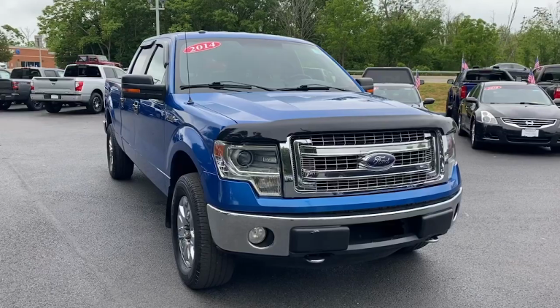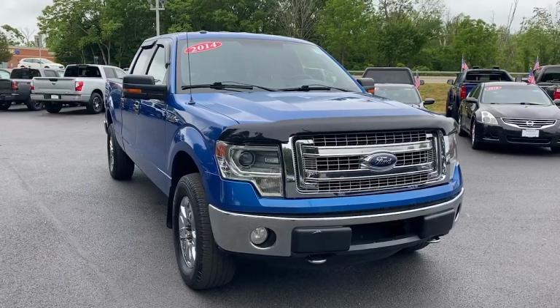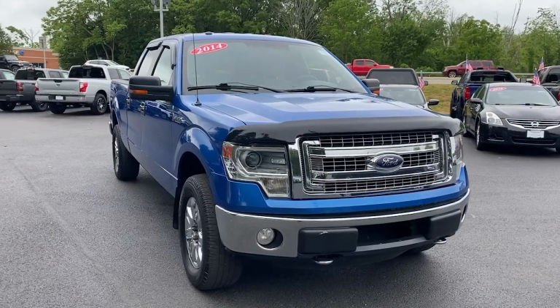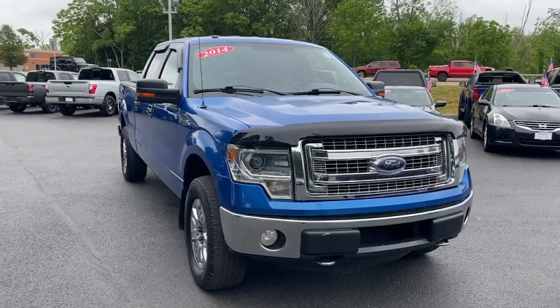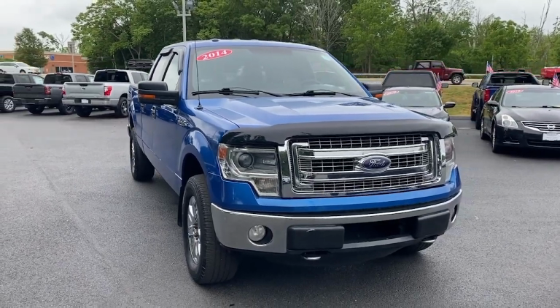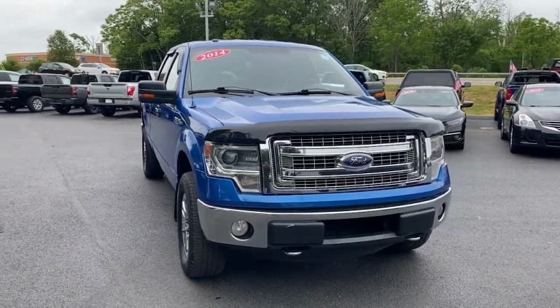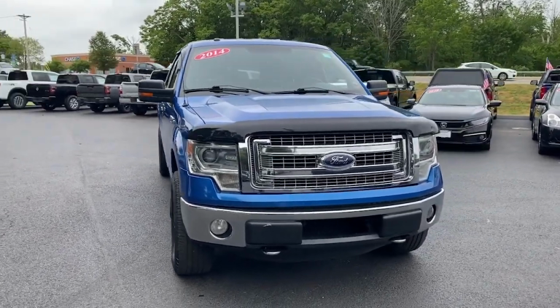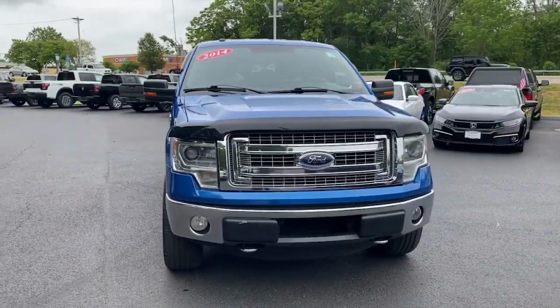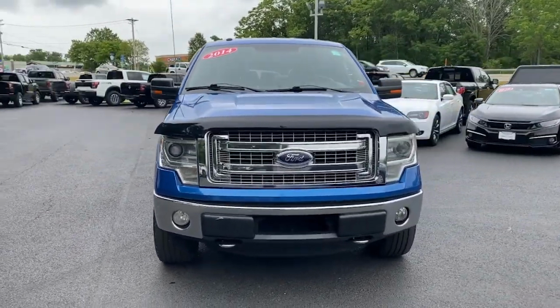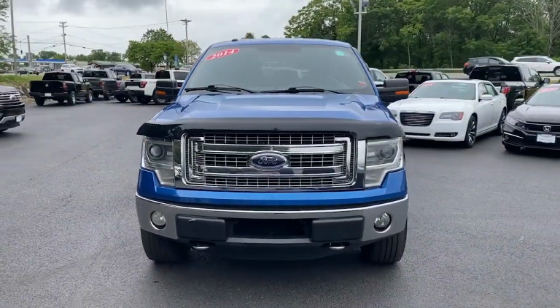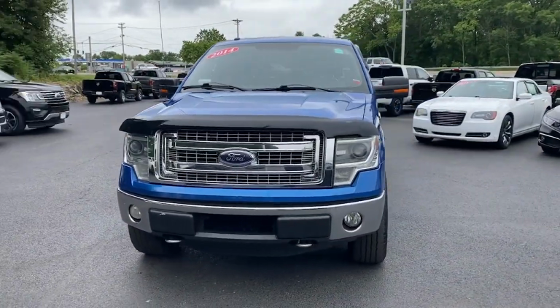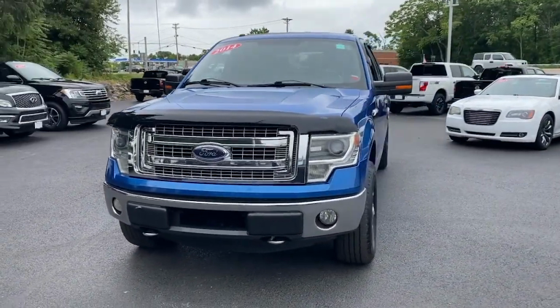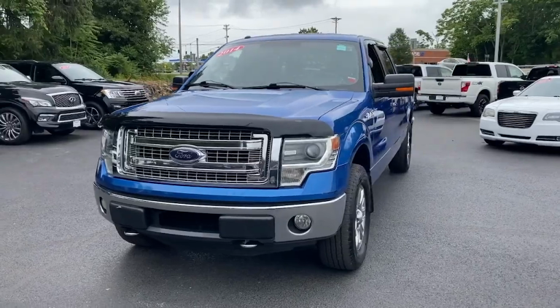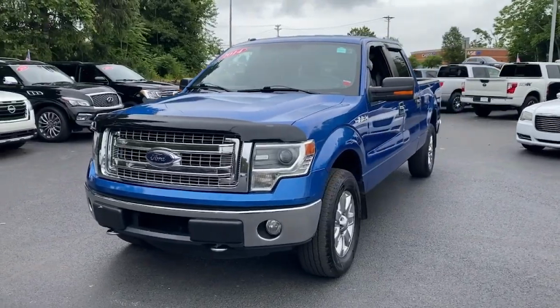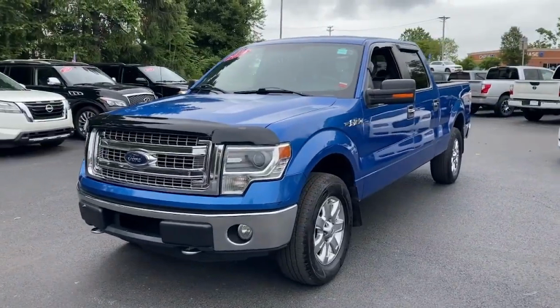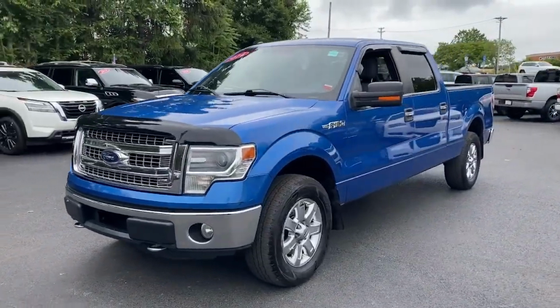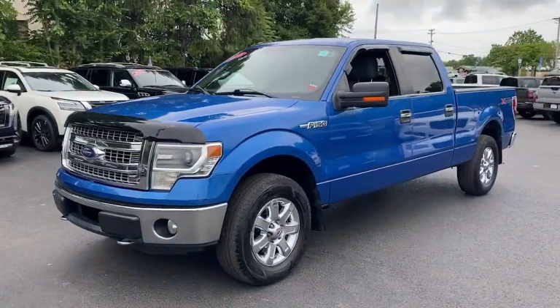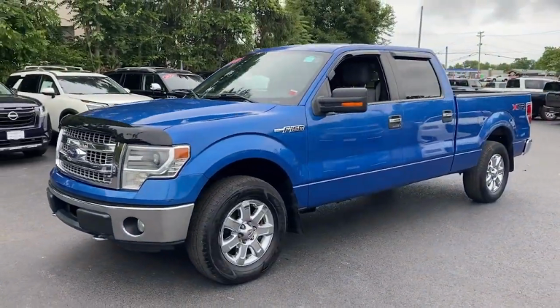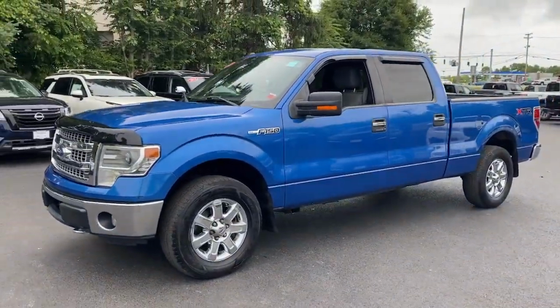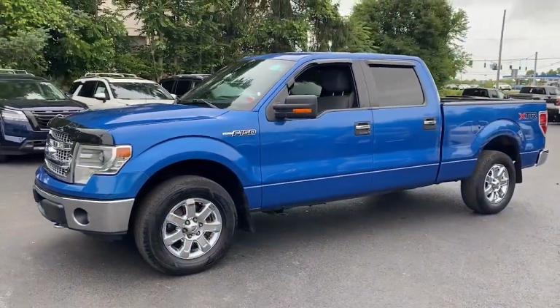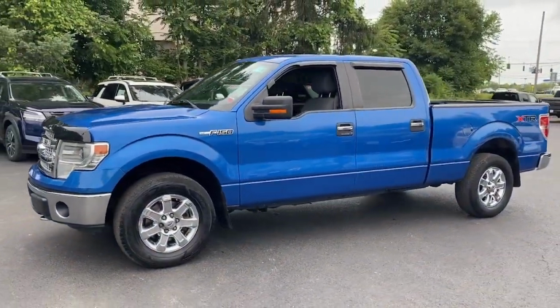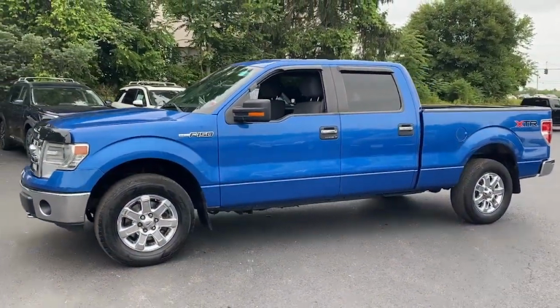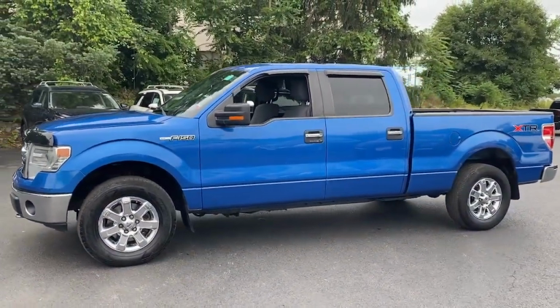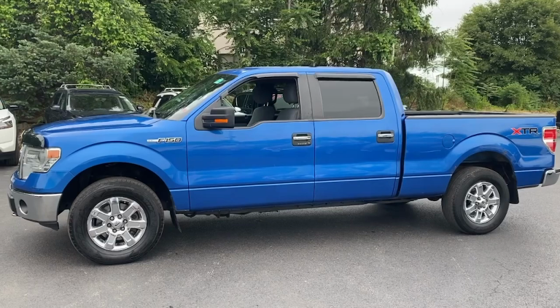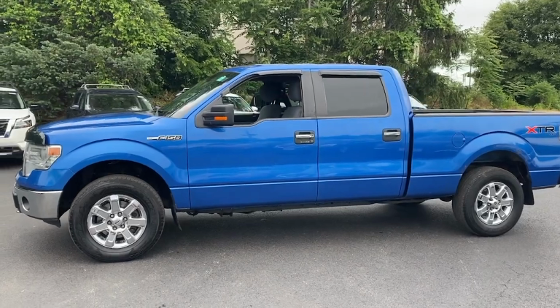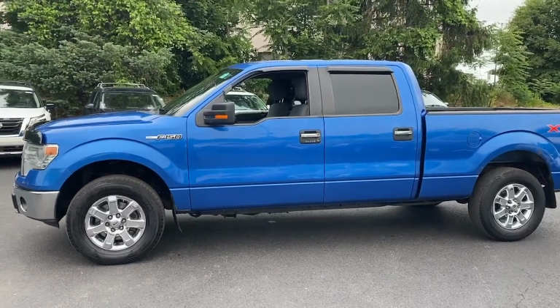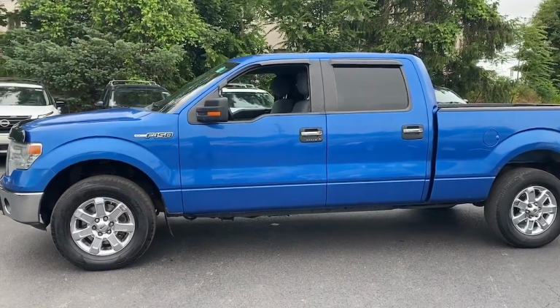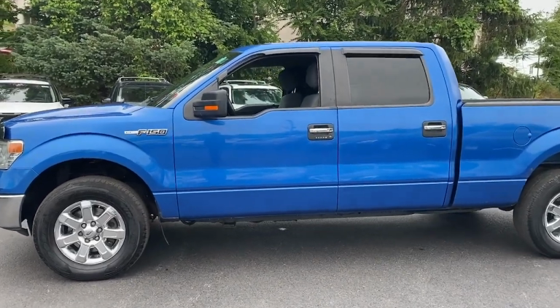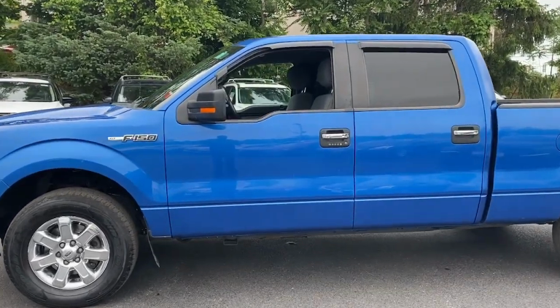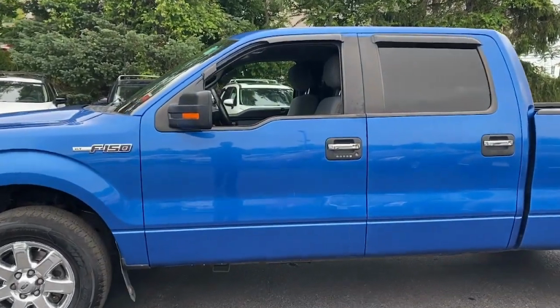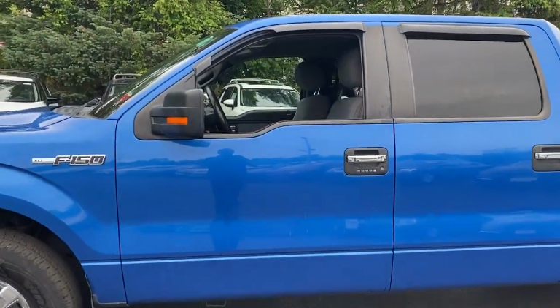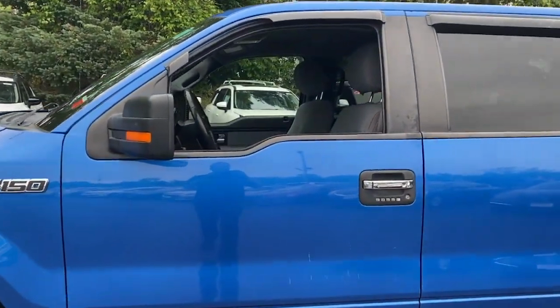You will love the features of this 2014 Ford F-150. With less than 110,000 miles on the odometer, this vehicle provides excellent value. Take a closer look at this full-size F-150.